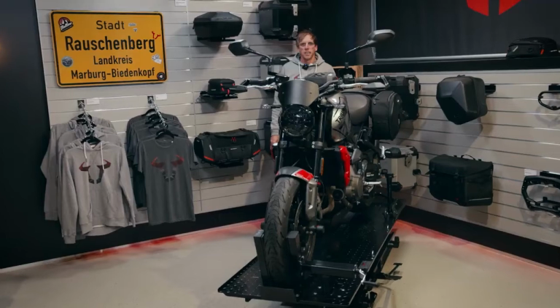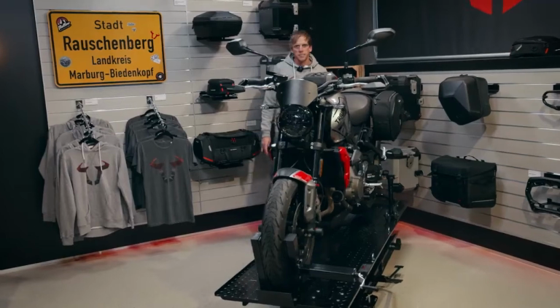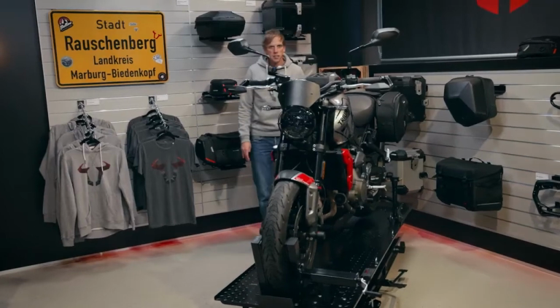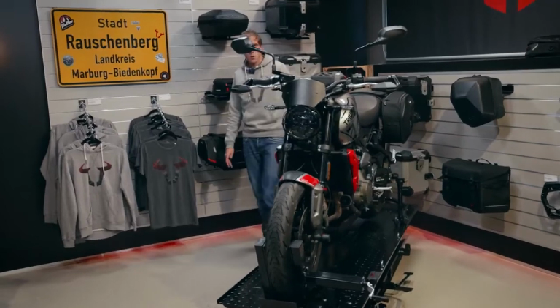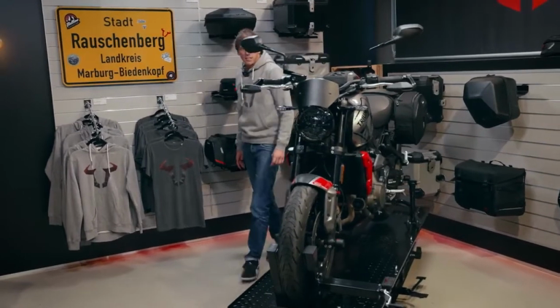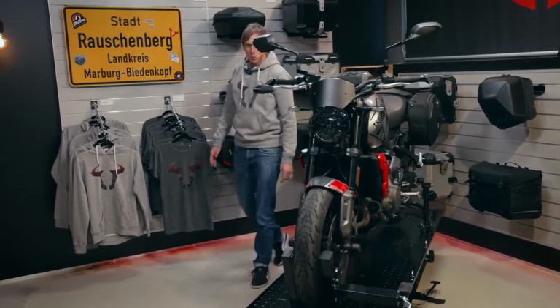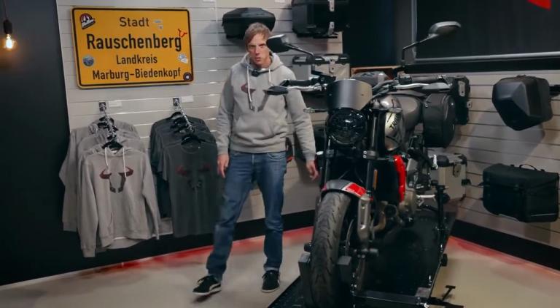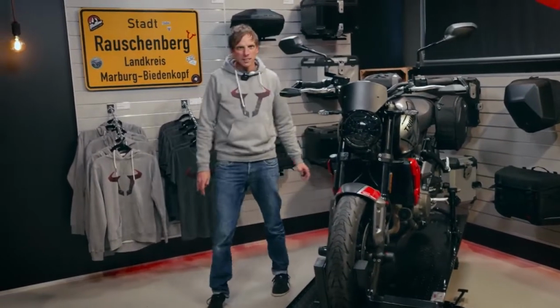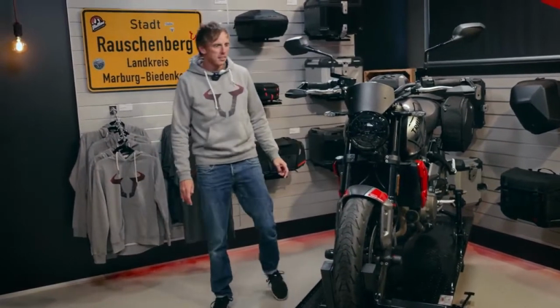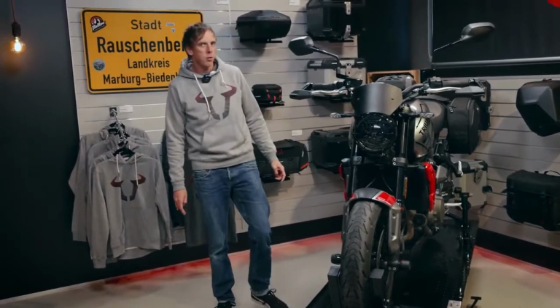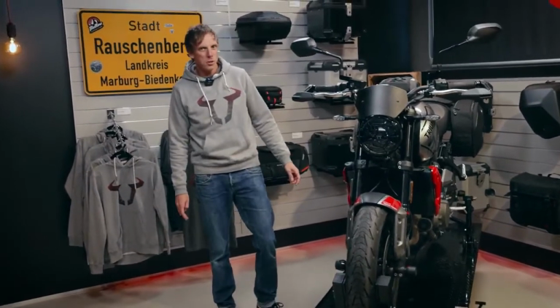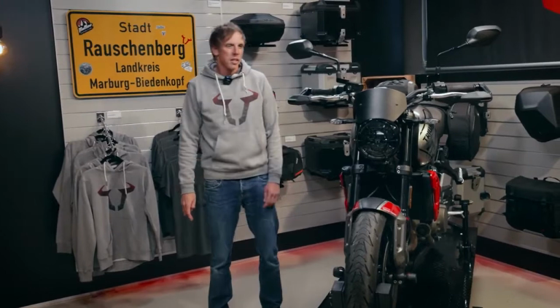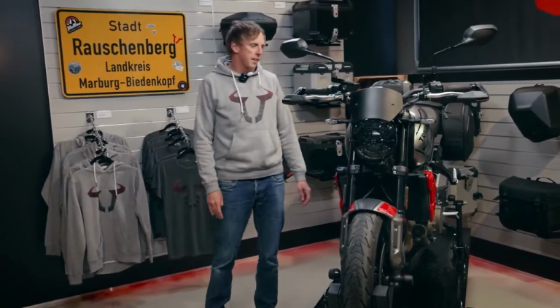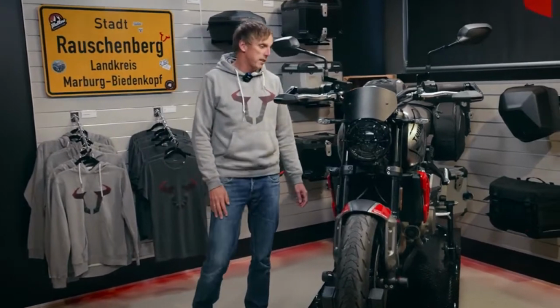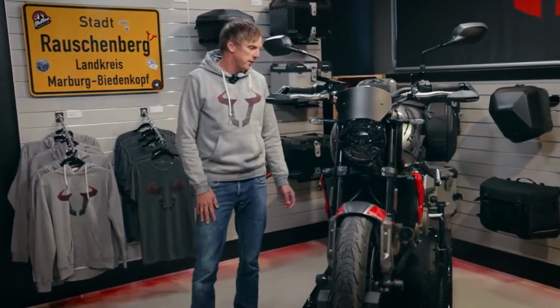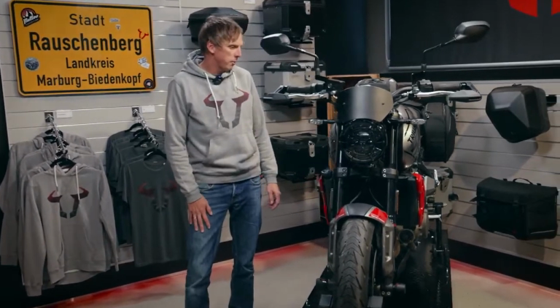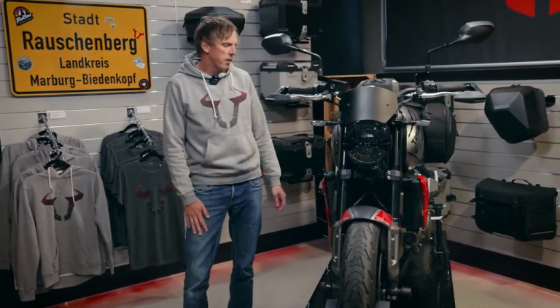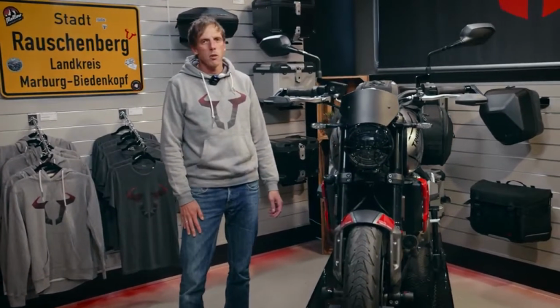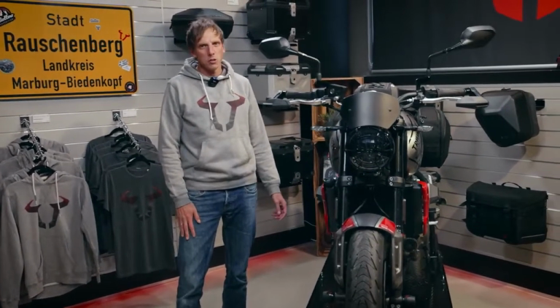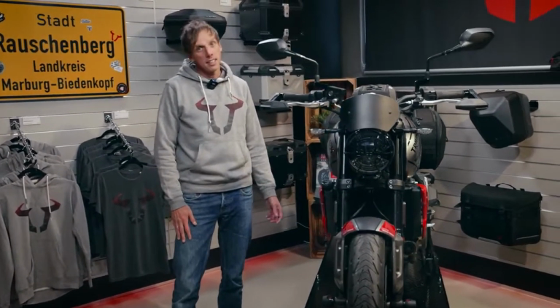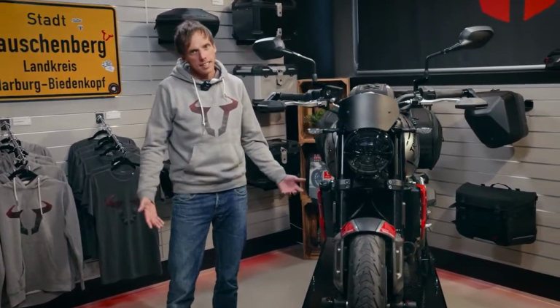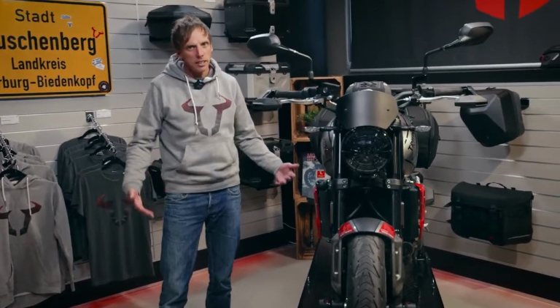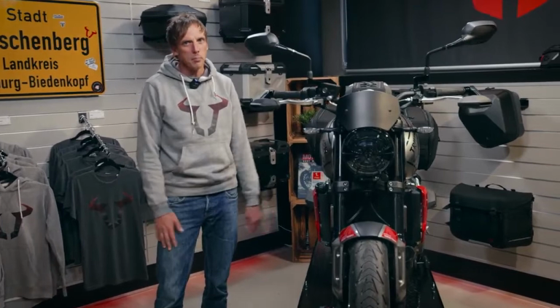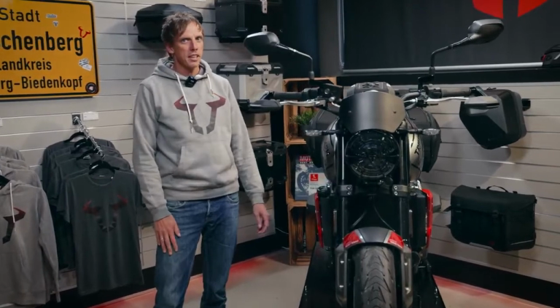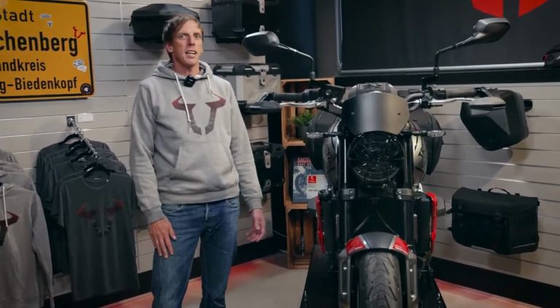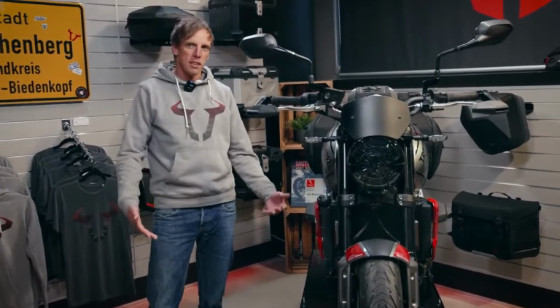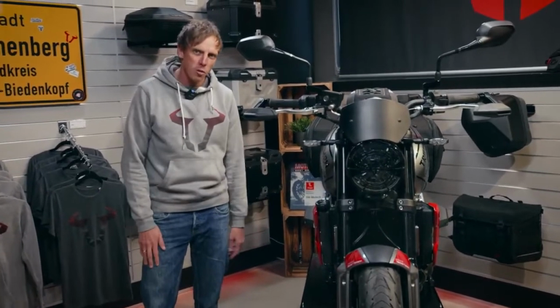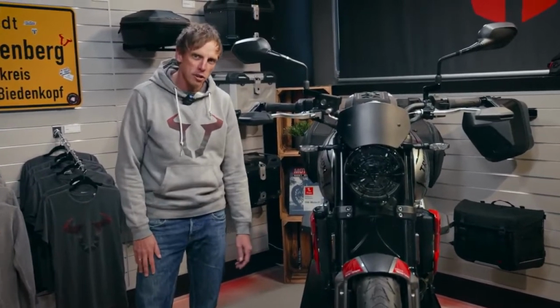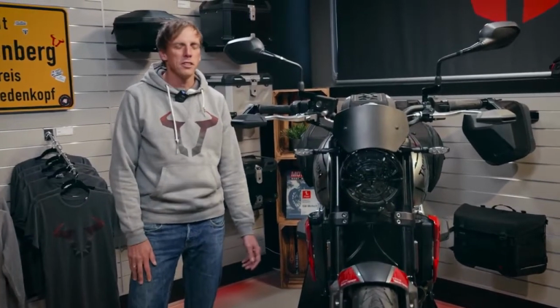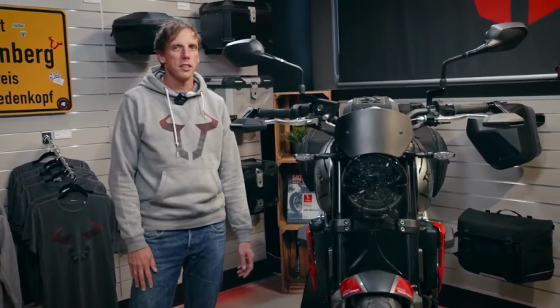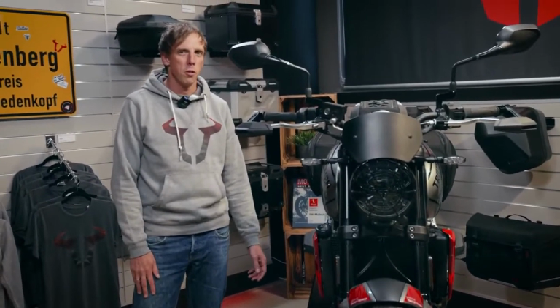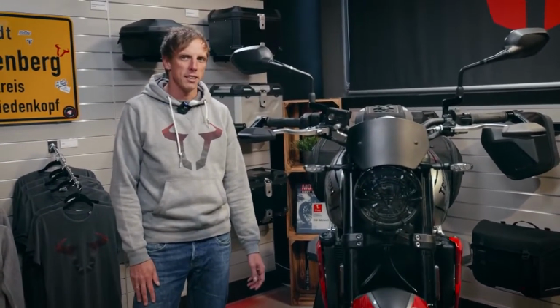Hey guys, here it is! The long-awaited Triumph Trident 660 in our studio. We recently had the bike with us on our catalogue shooting and can say it's a really great bike. I will now present you a selection of accessories for the Trident.